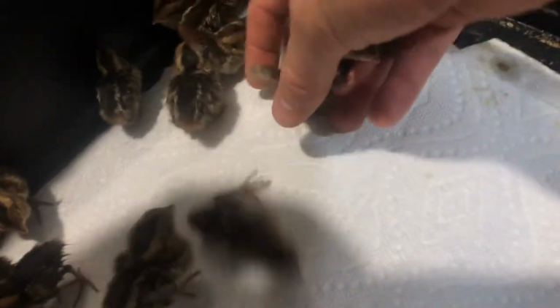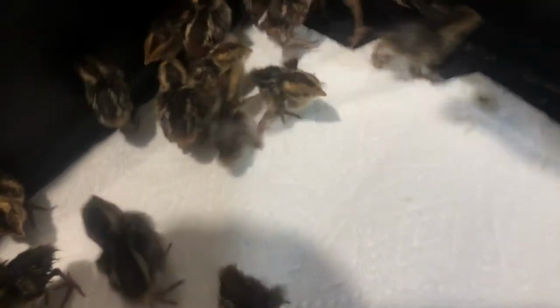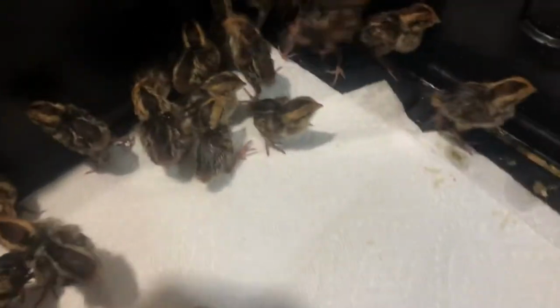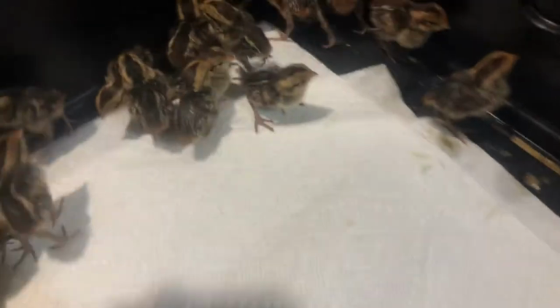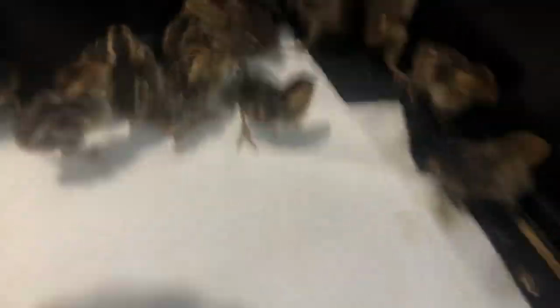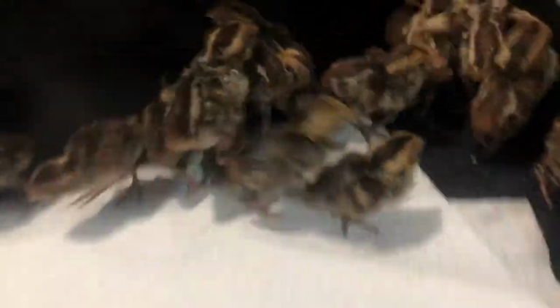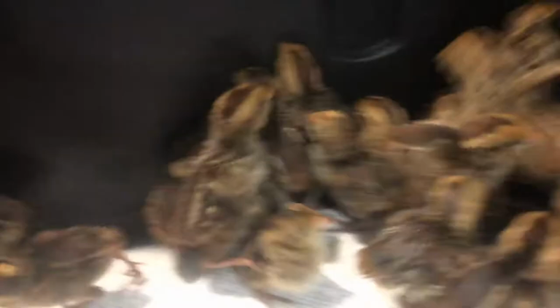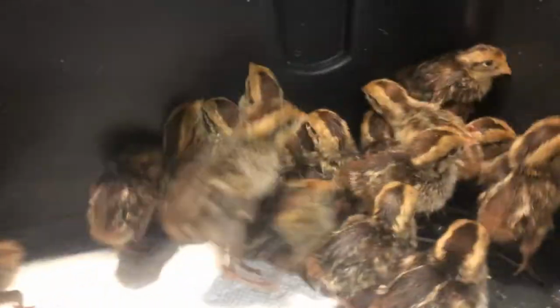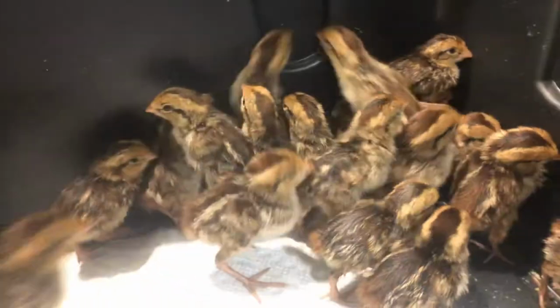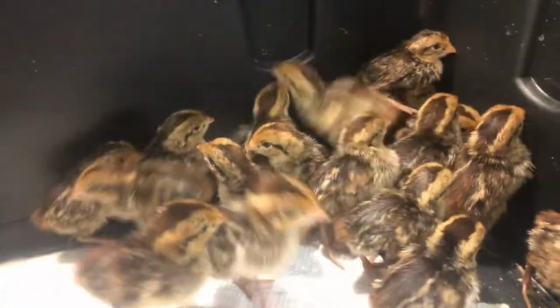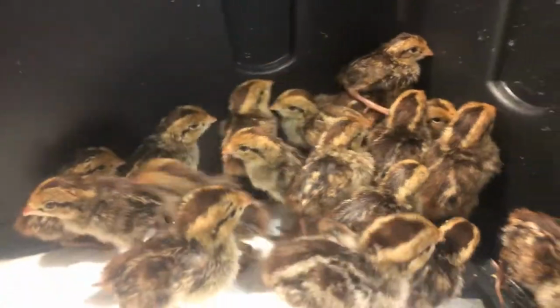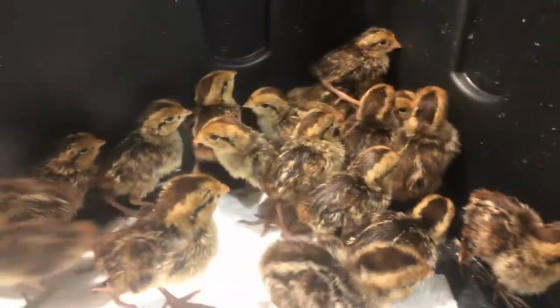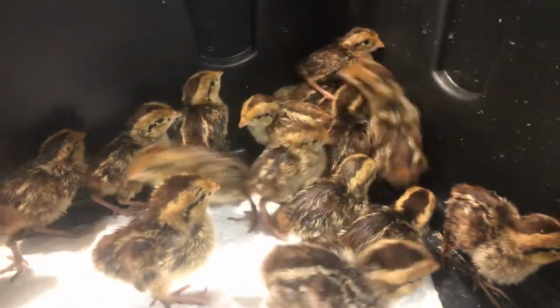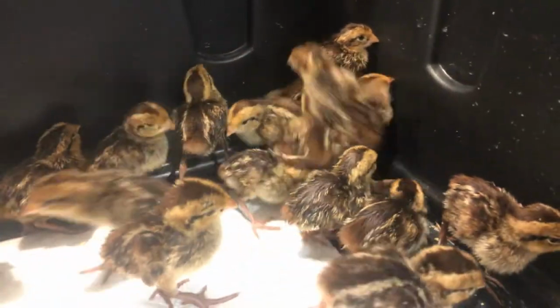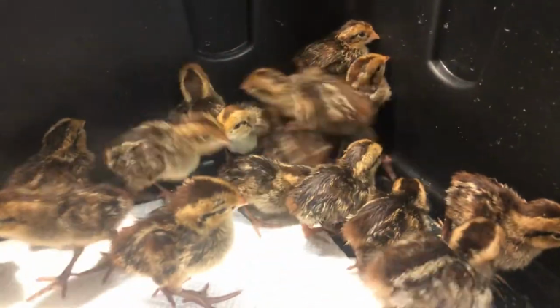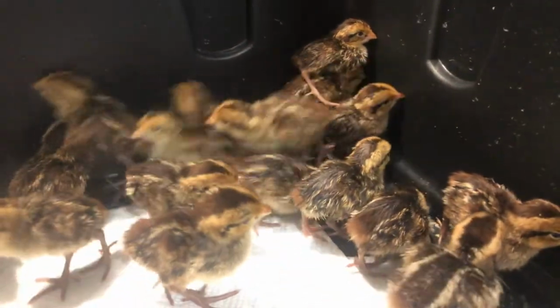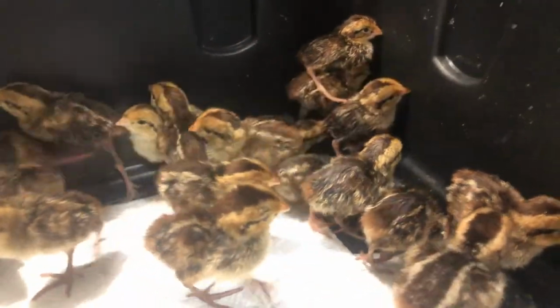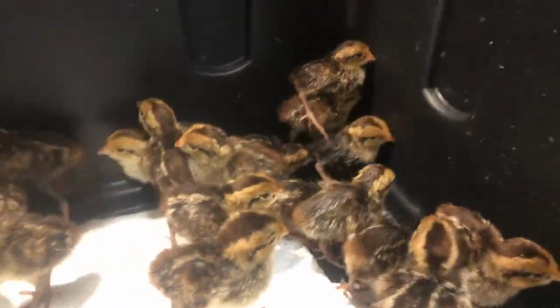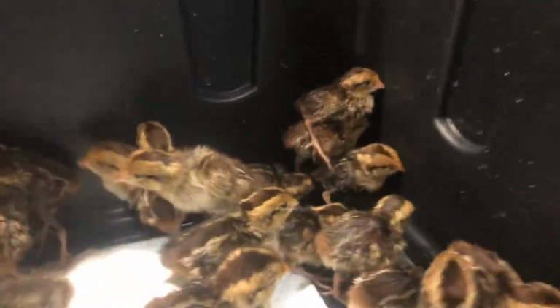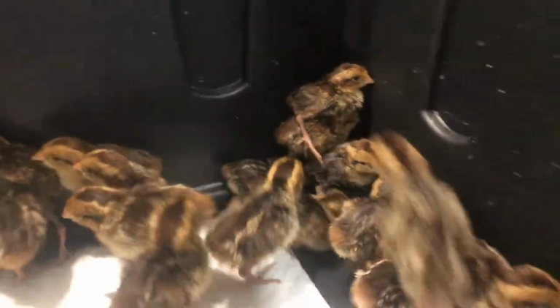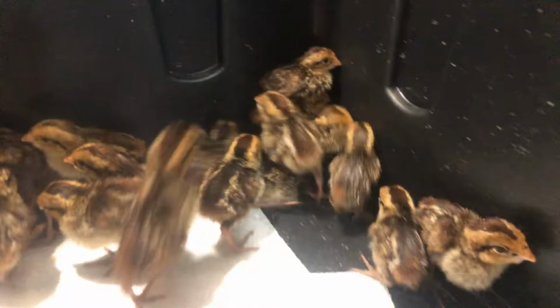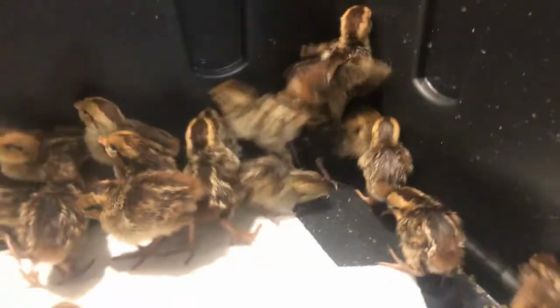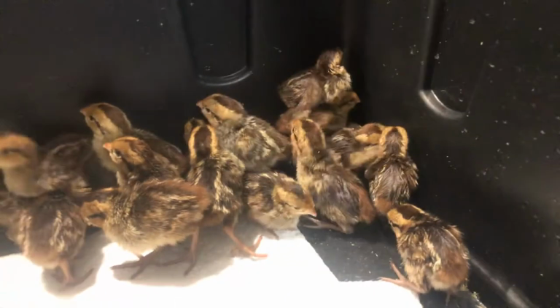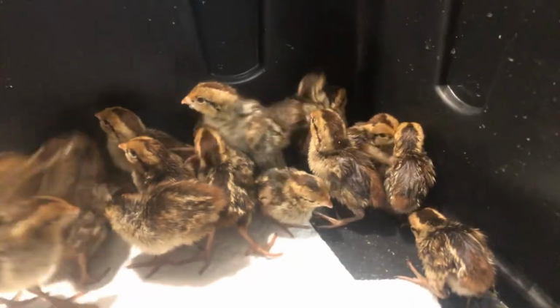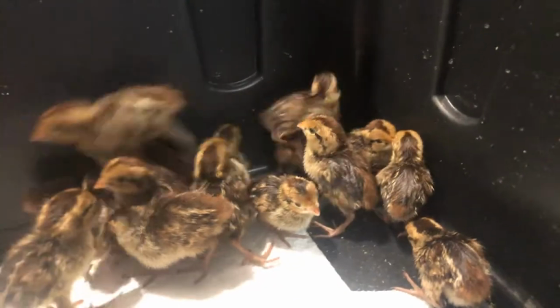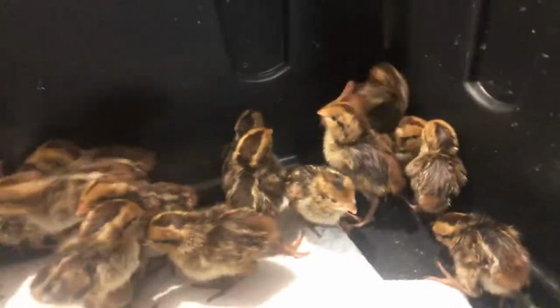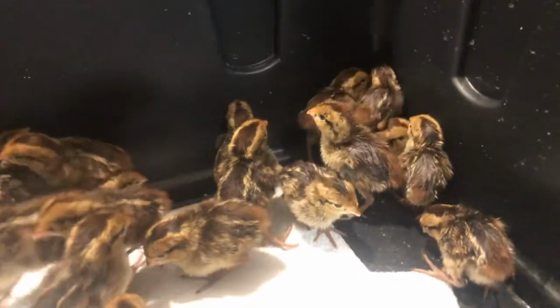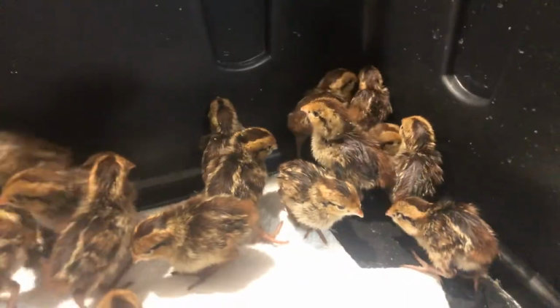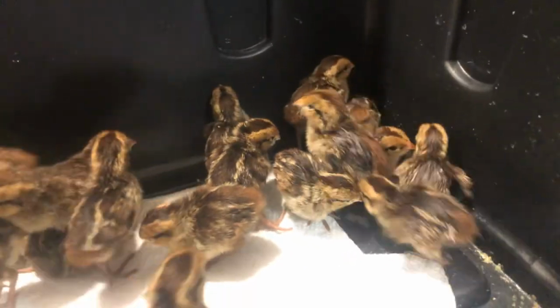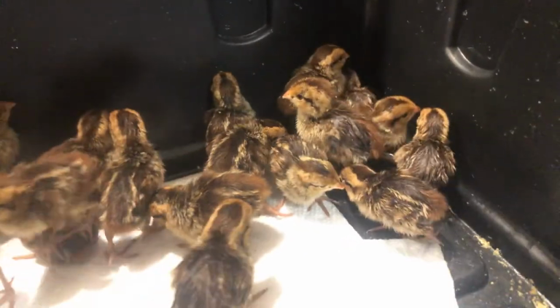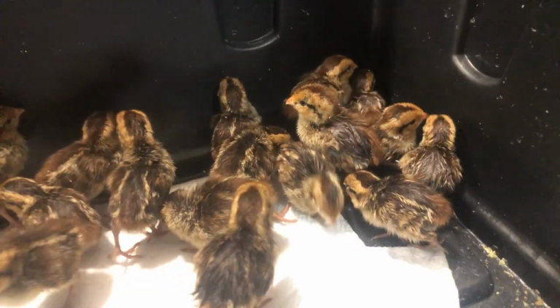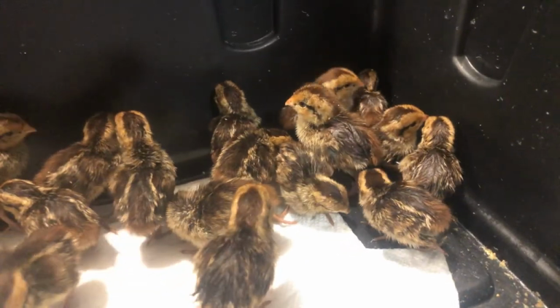I'm gonna finish setting up their cage, put these little buggers back in there nice and softly, and we will check in with you tomorrow. Have a good one guys — happy quailing!